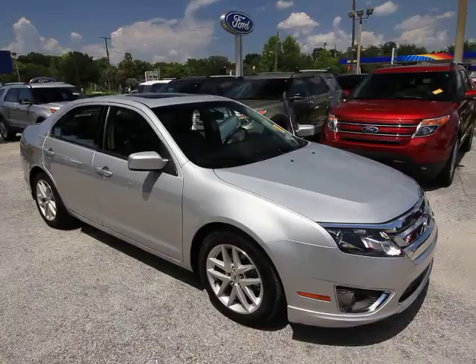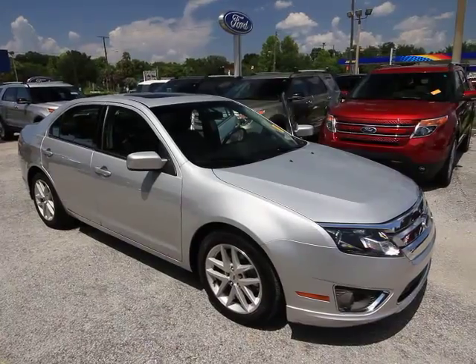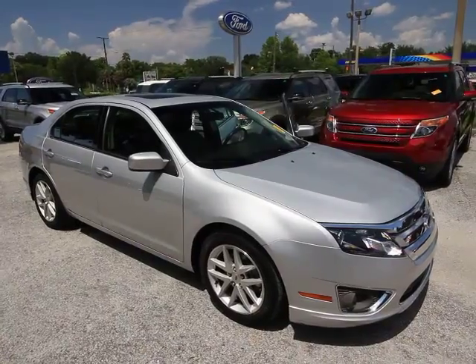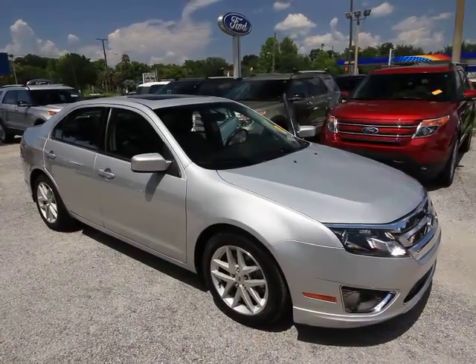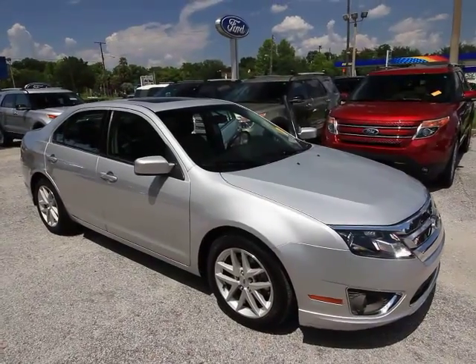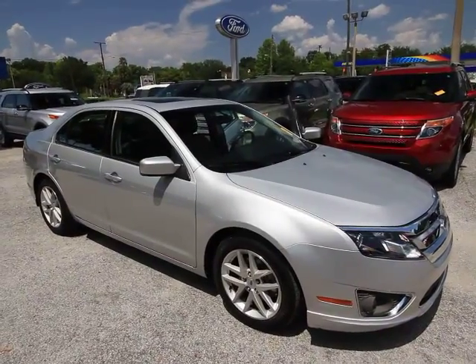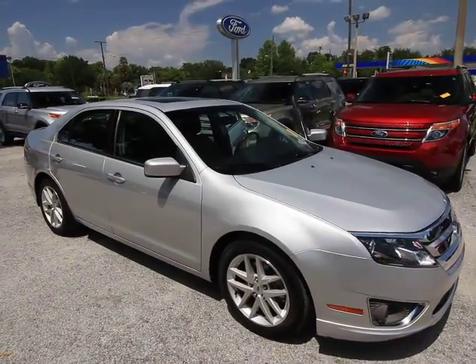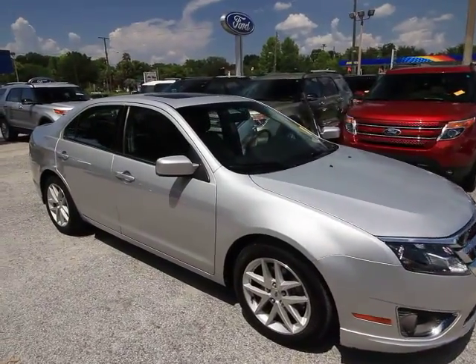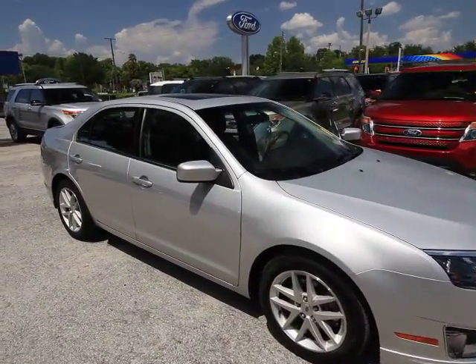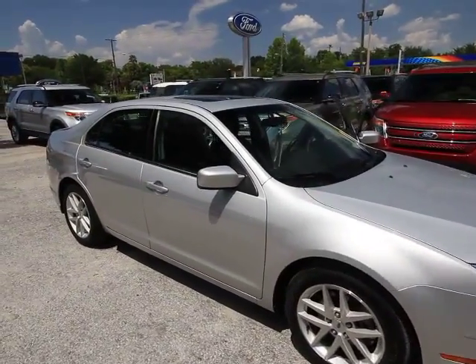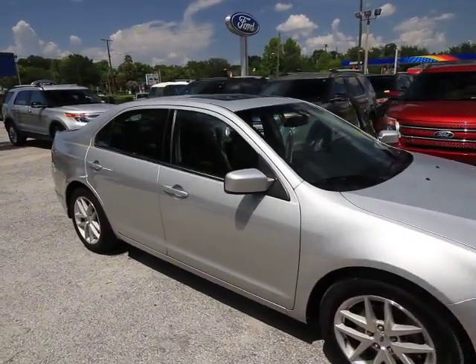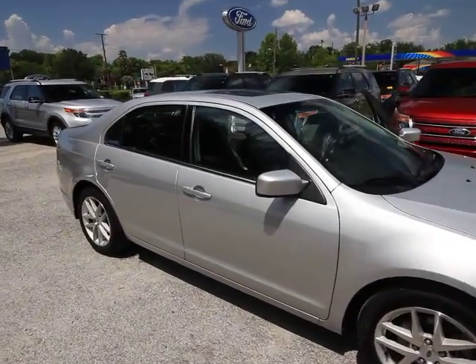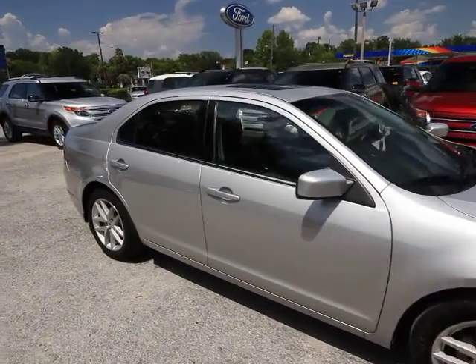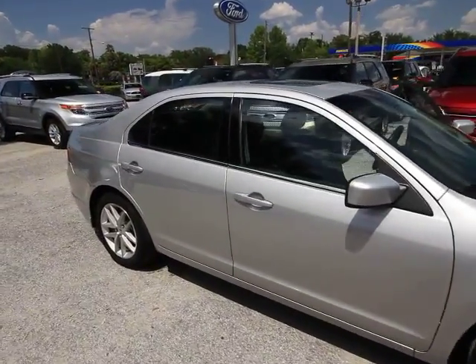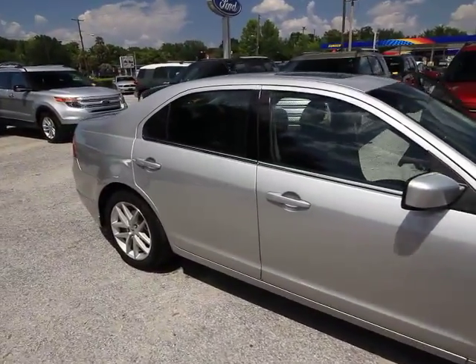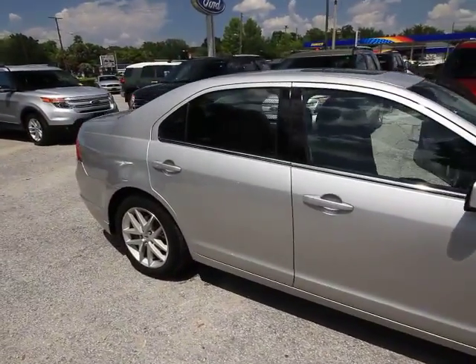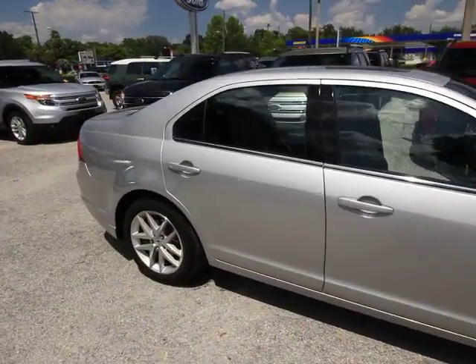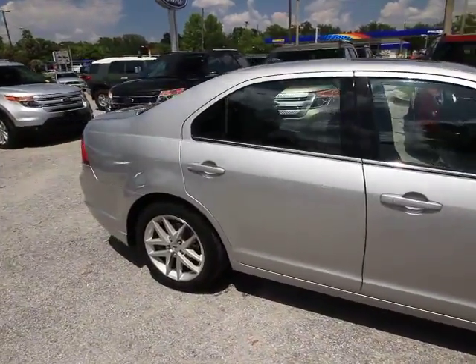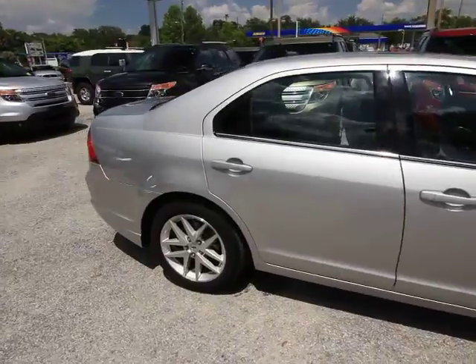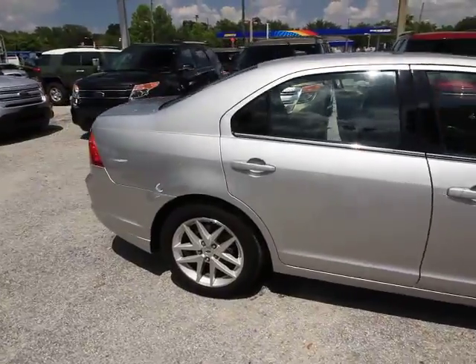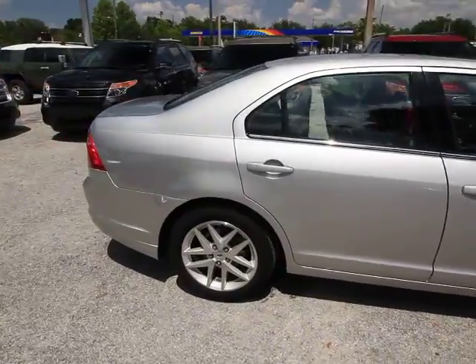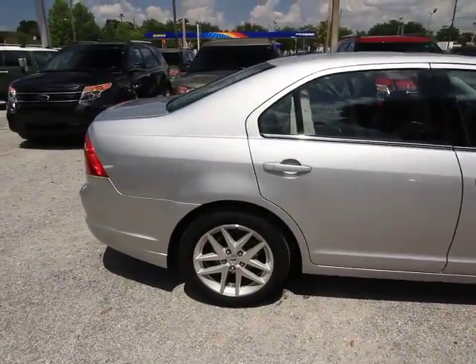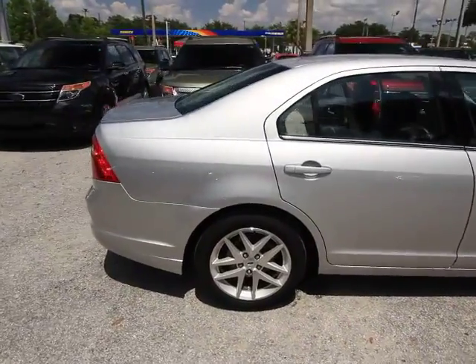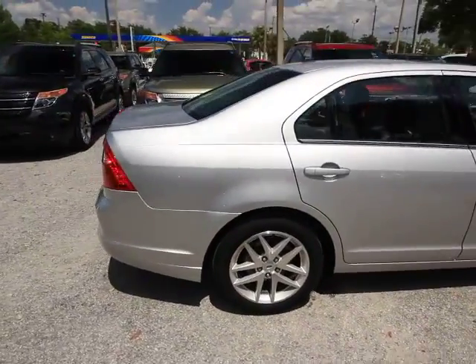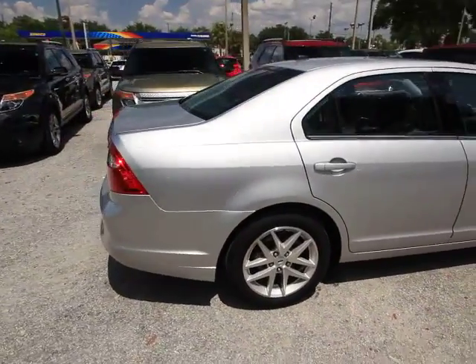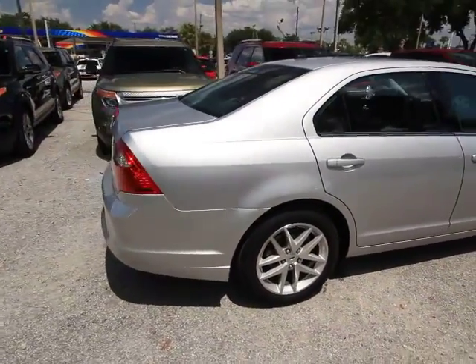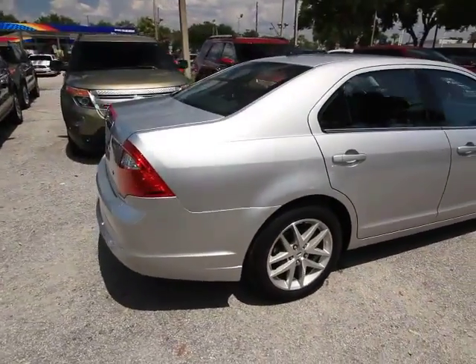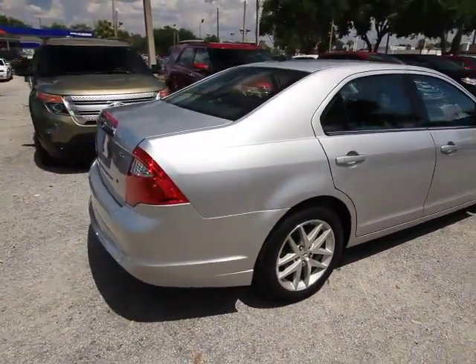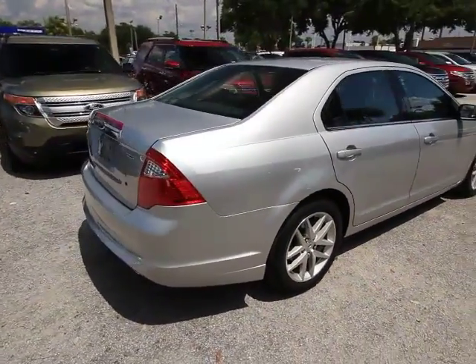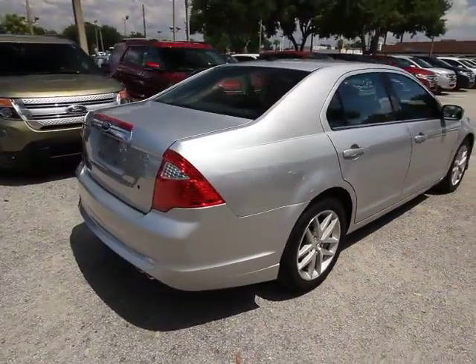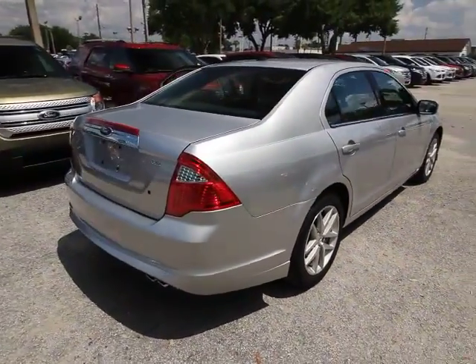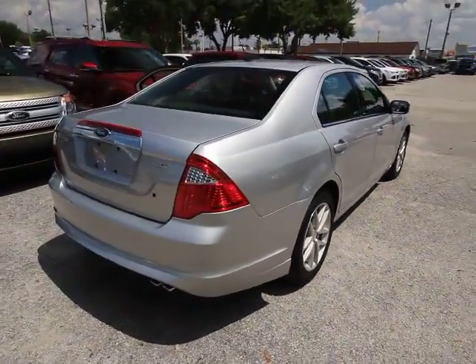2010 Fusion. You can have both impressive power and great economy in a Fusion. This vehicle has less than 45,000 miles.